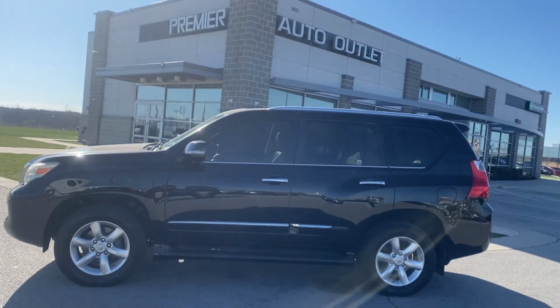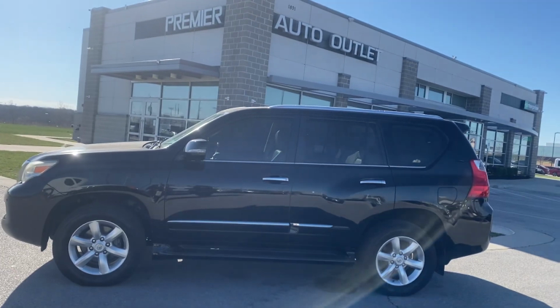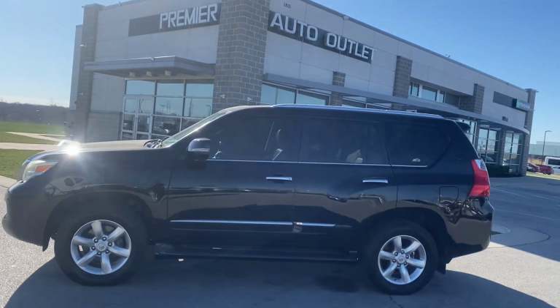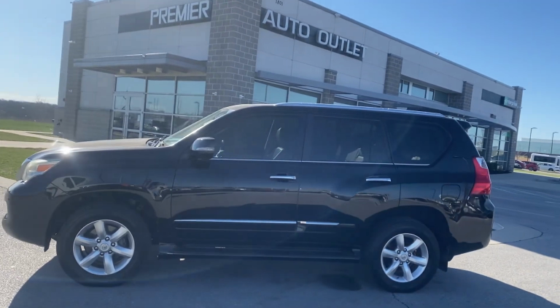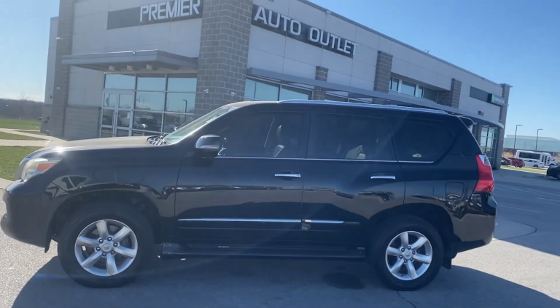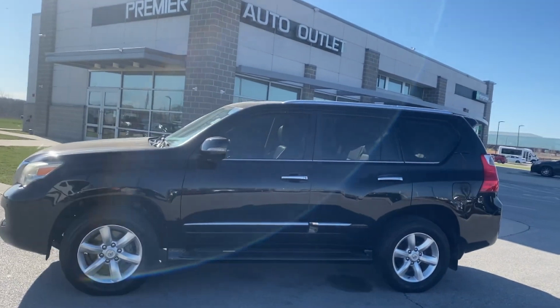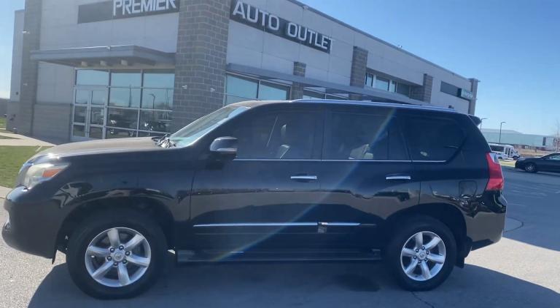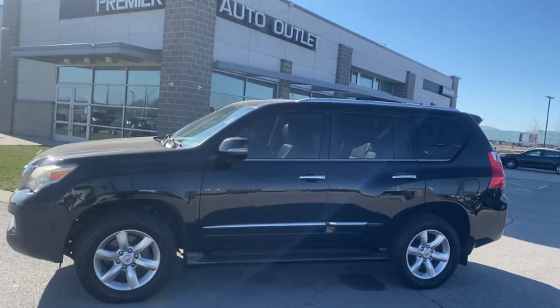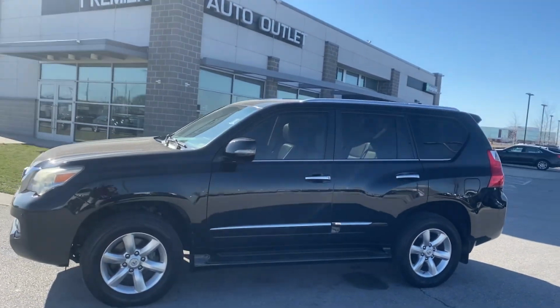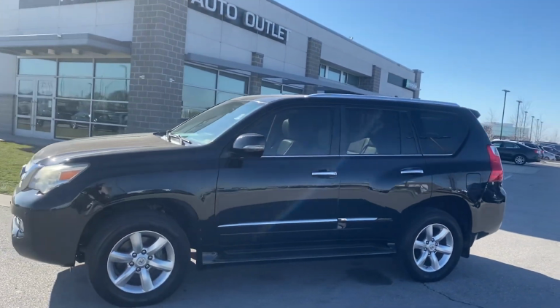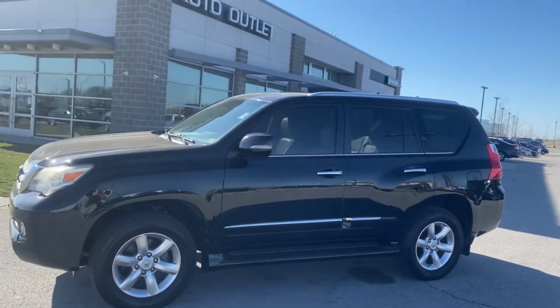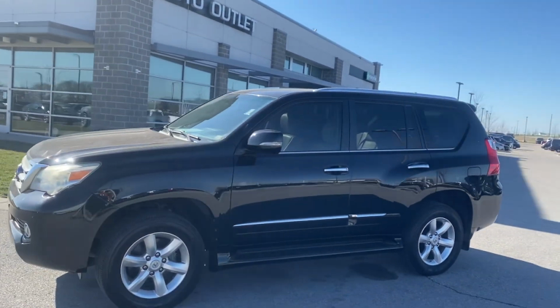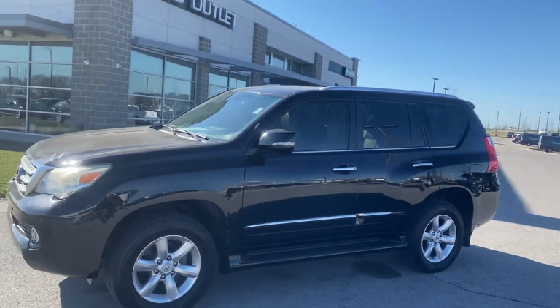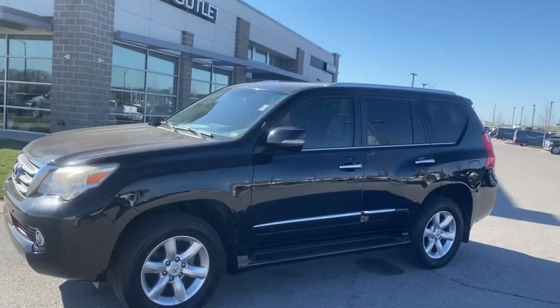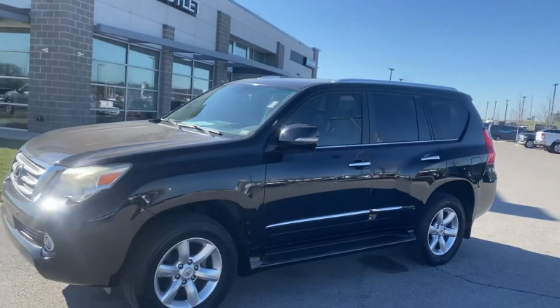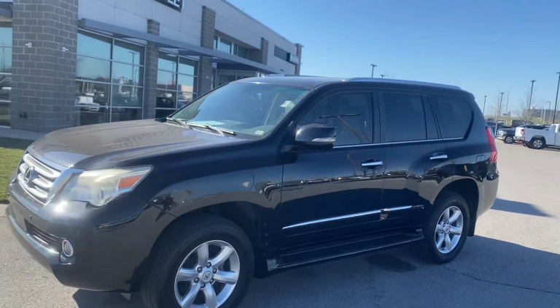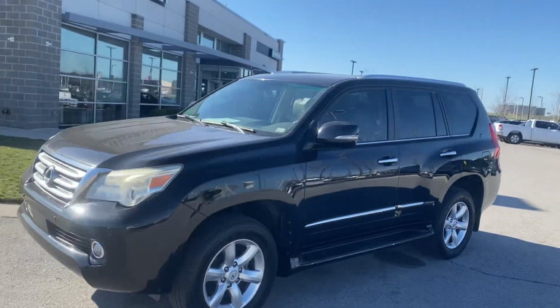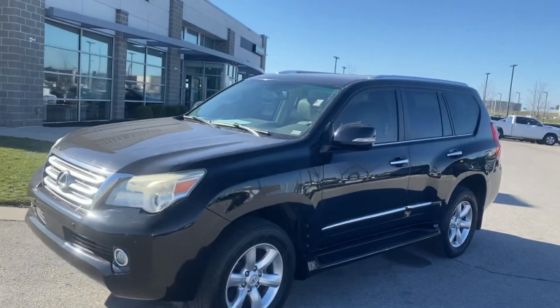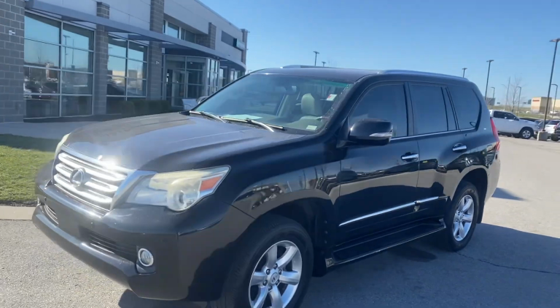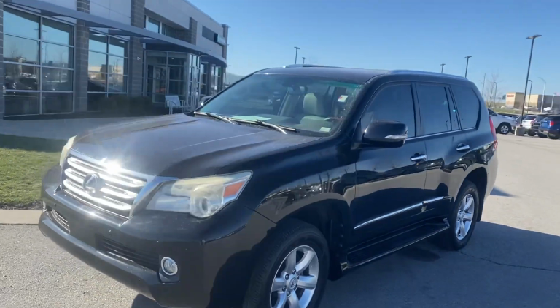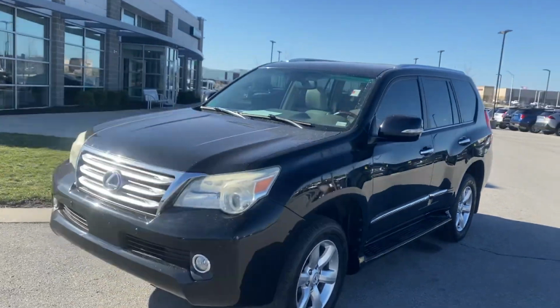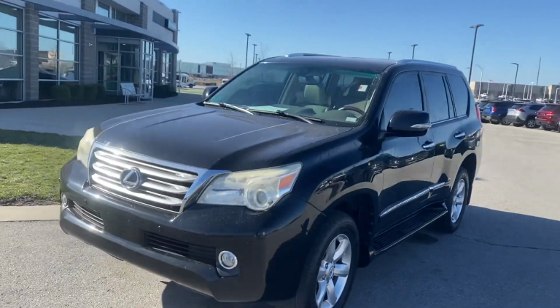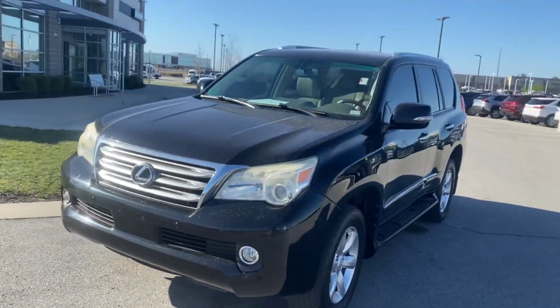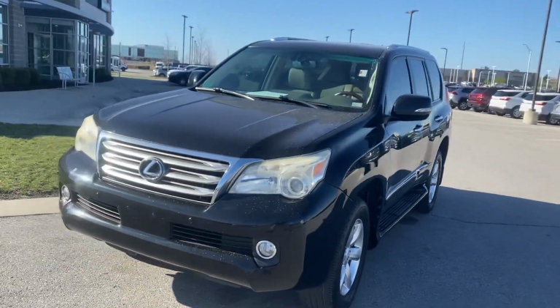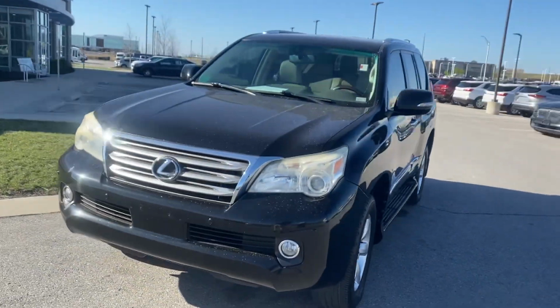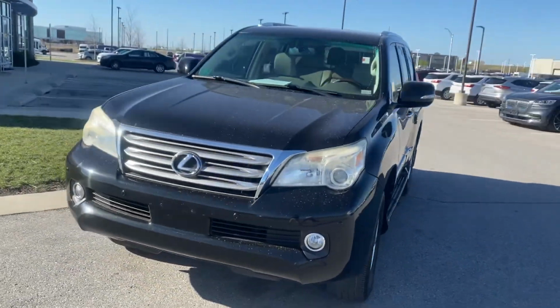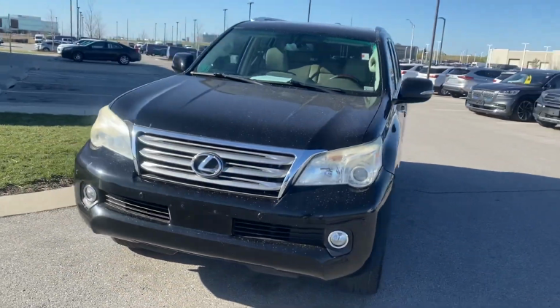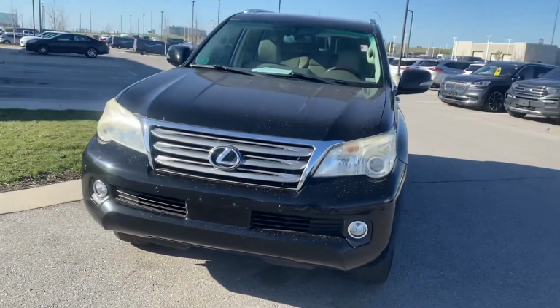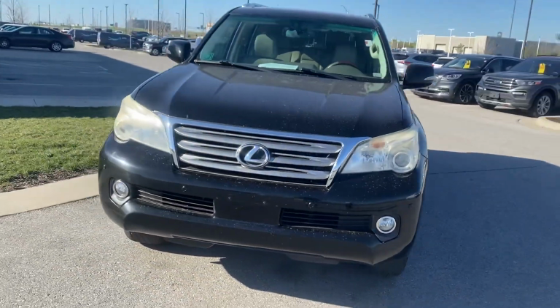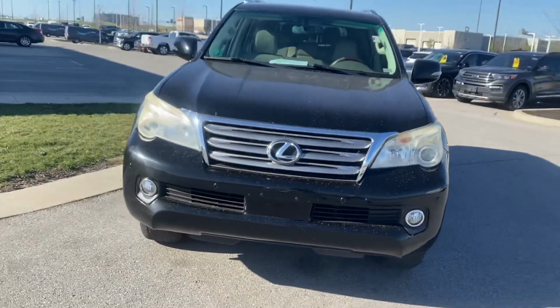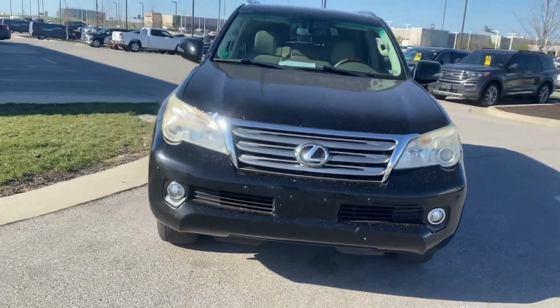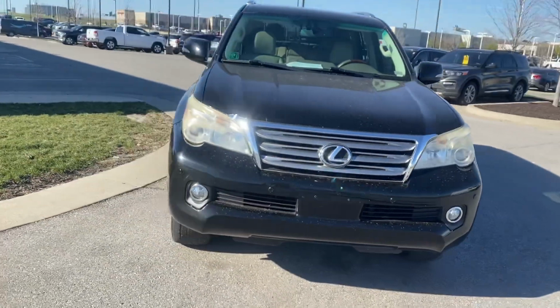Hey Connor, this is Scott over at Premier Auto Outlet and this is the 2012 Lexus GX460 that you had interest in.